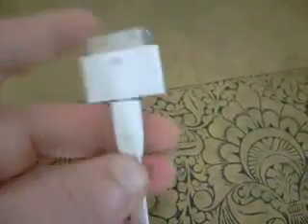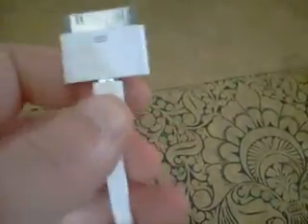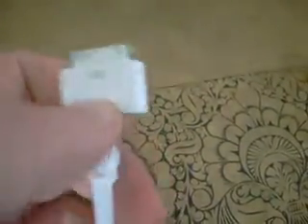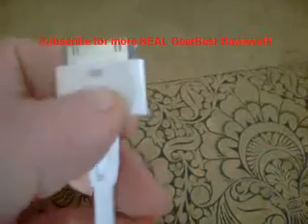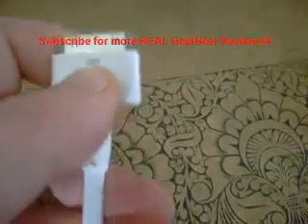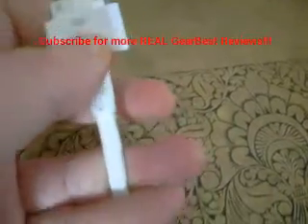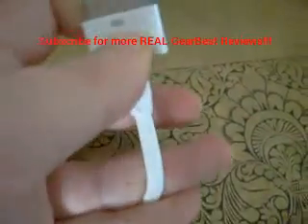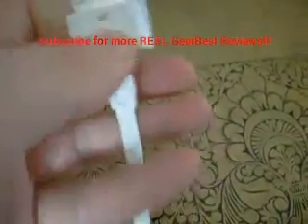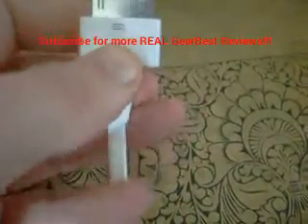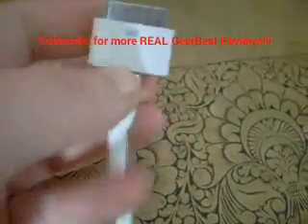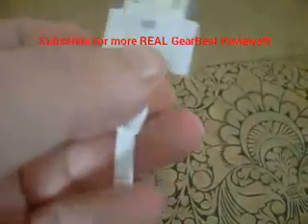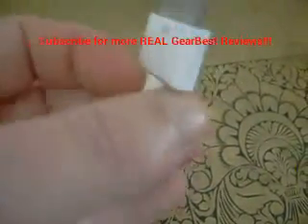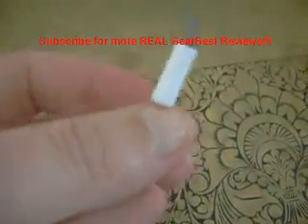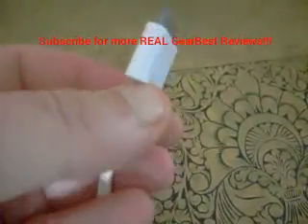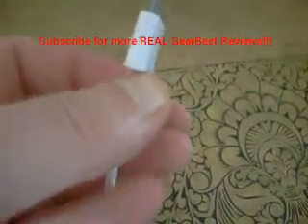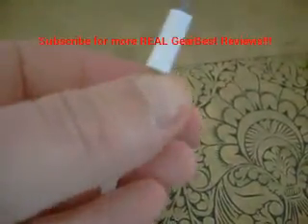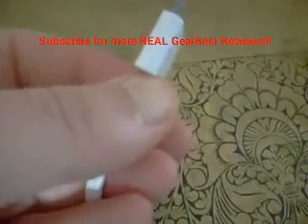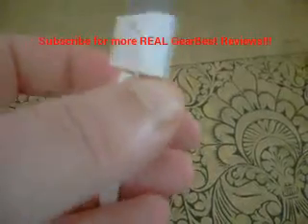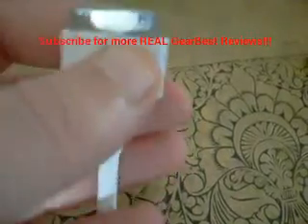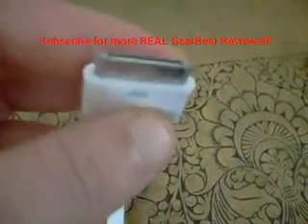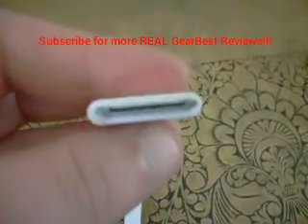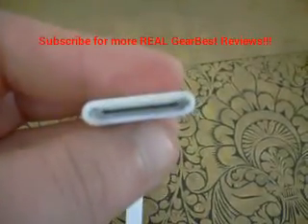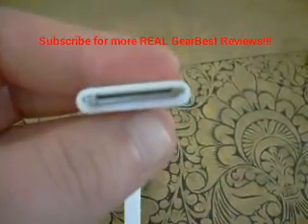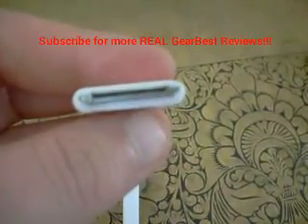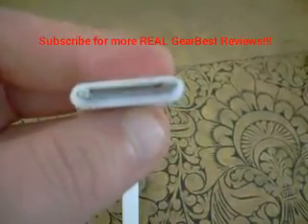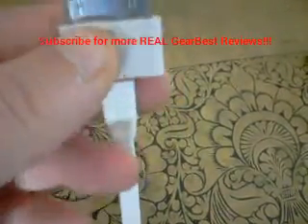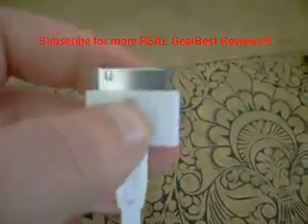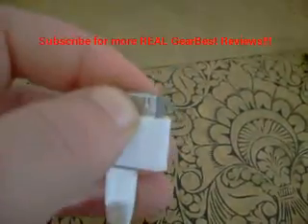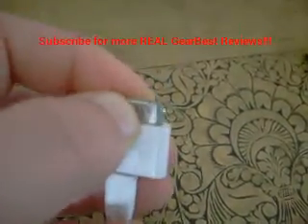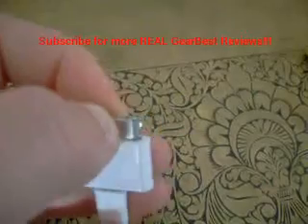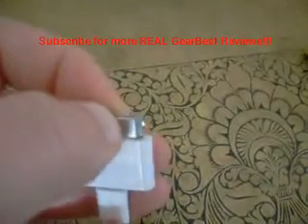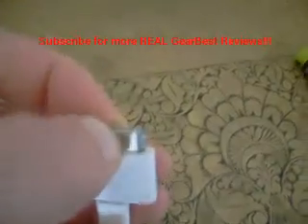With it being quite snug, it doesn't come off easily, which I think is a bonus. And it seems to be a fairly quality product.